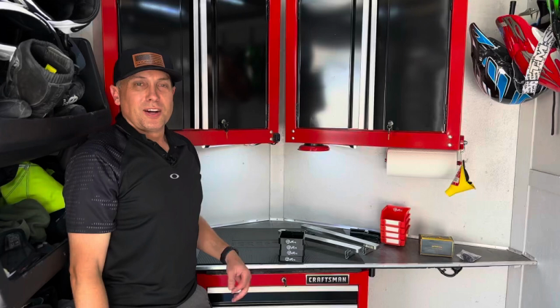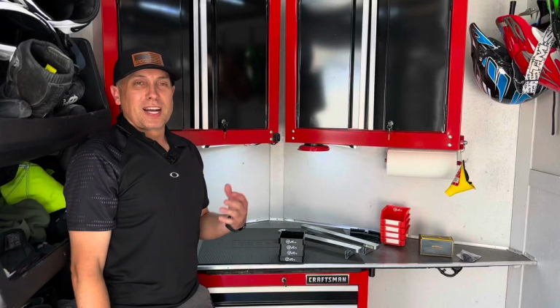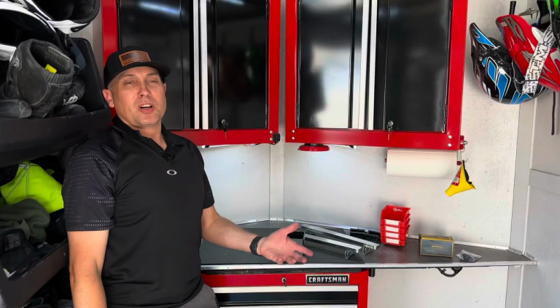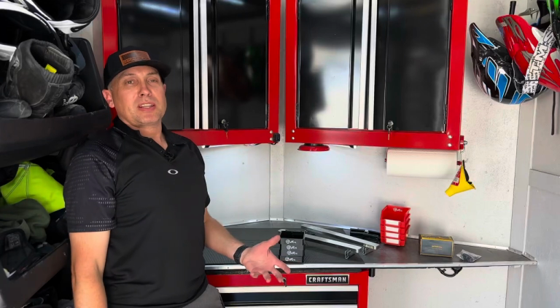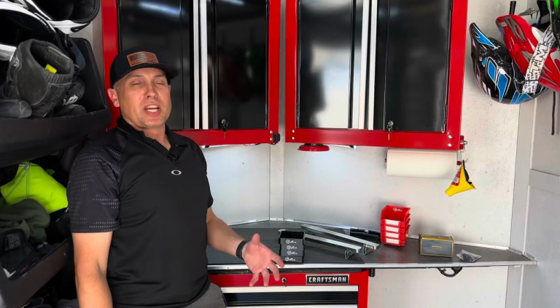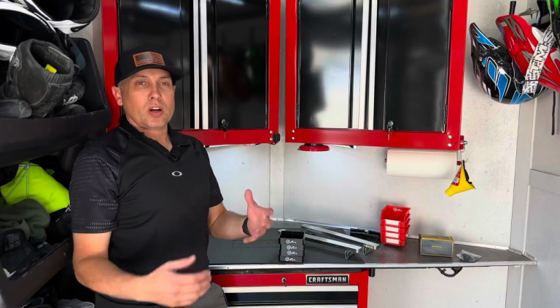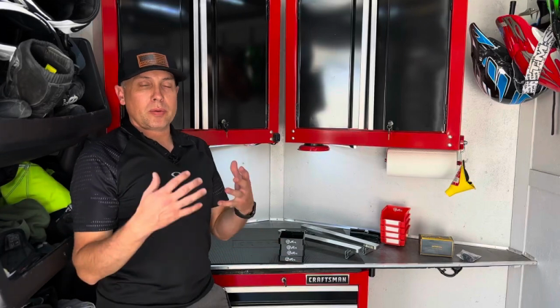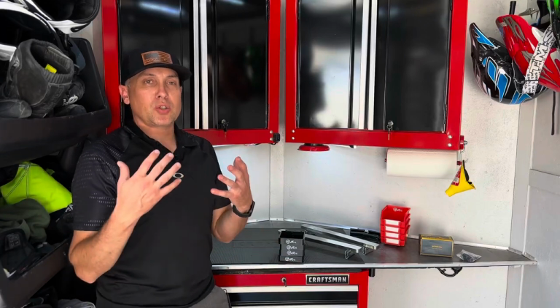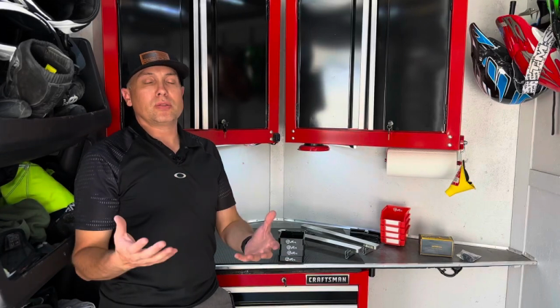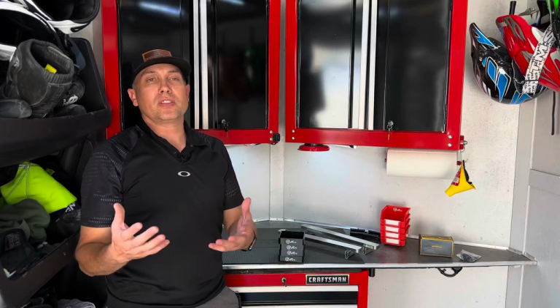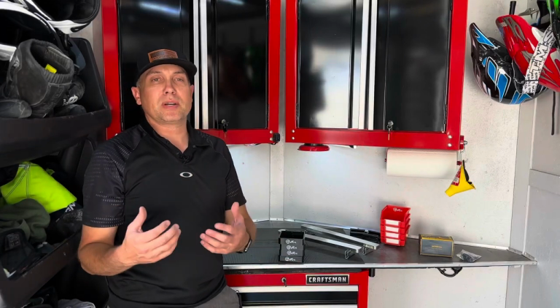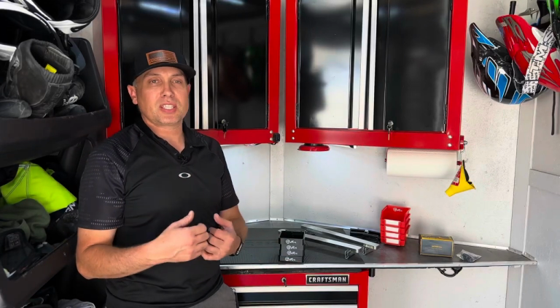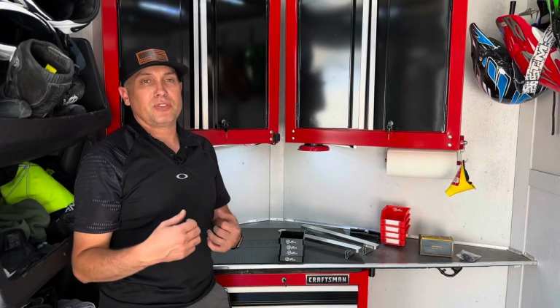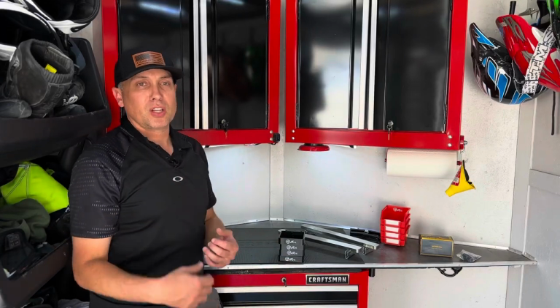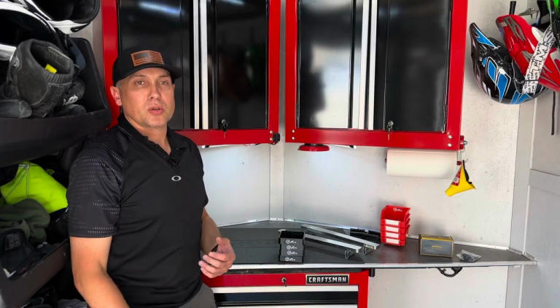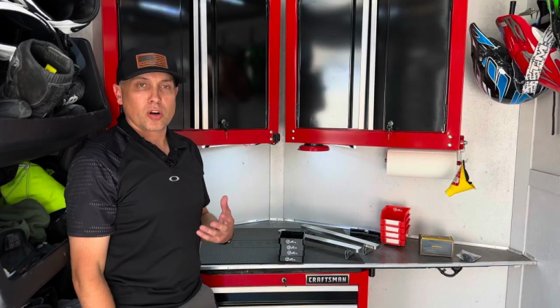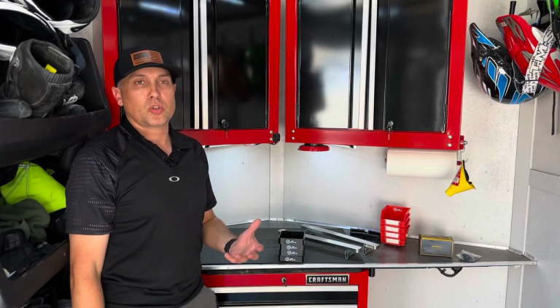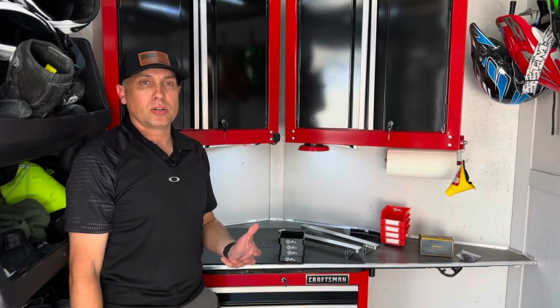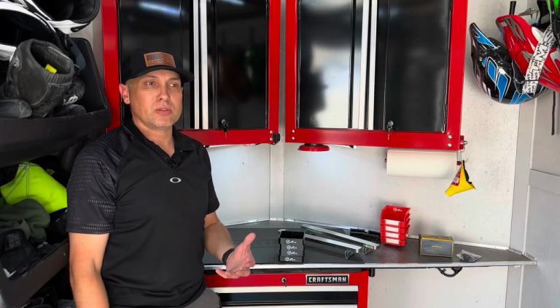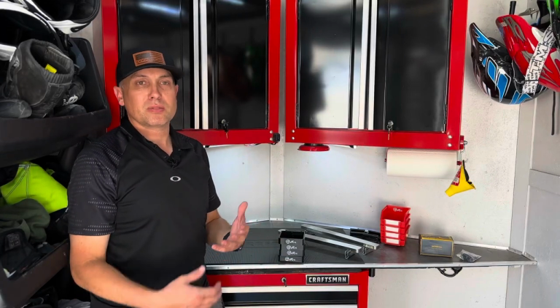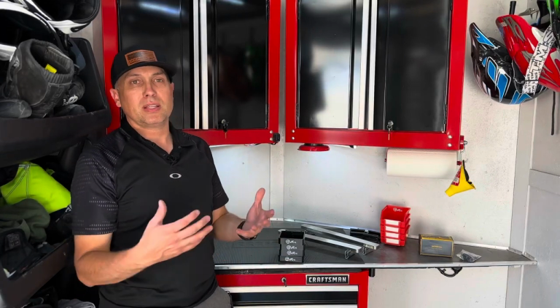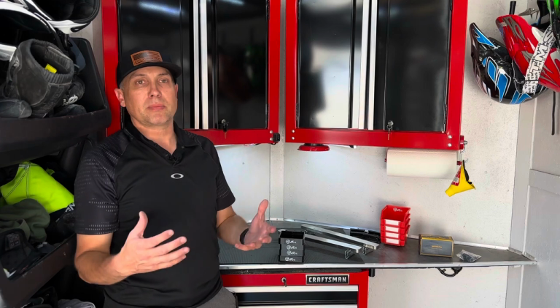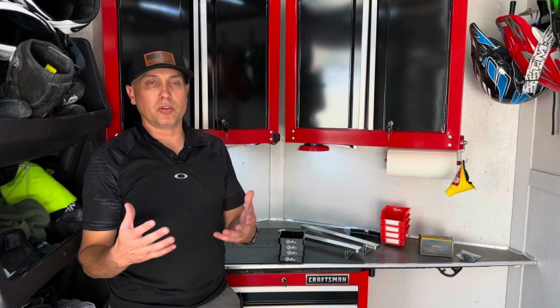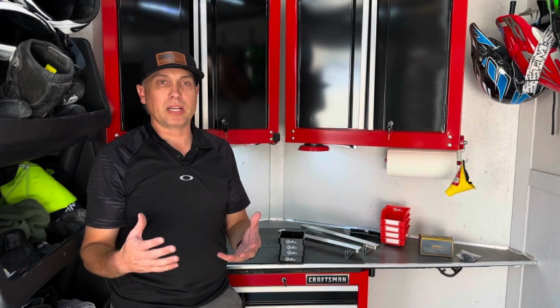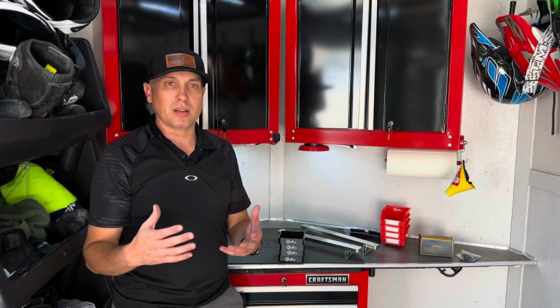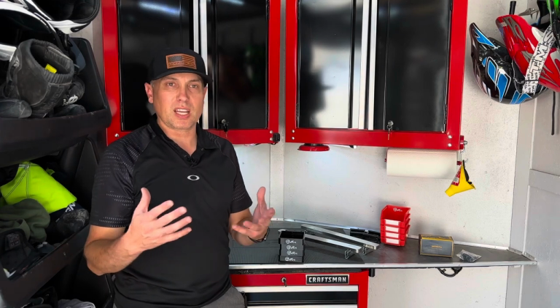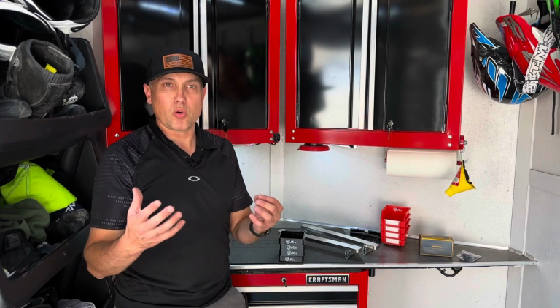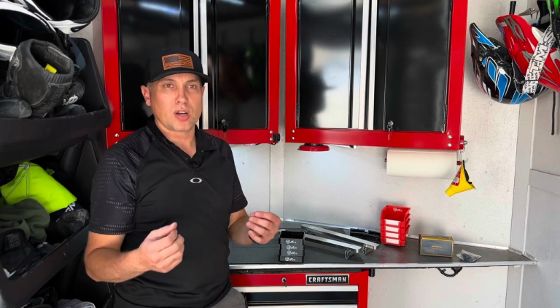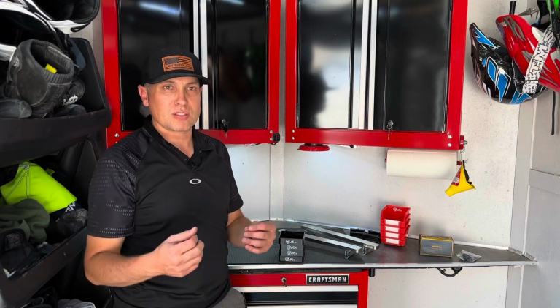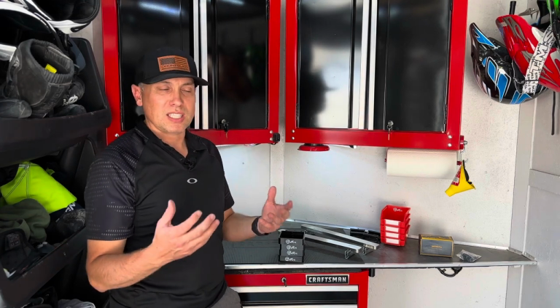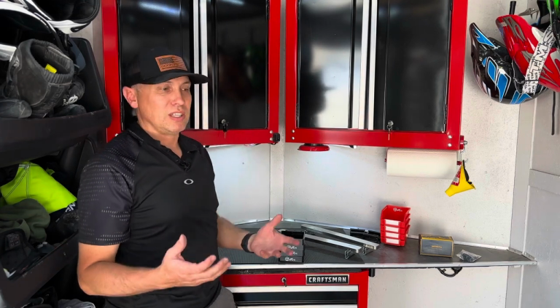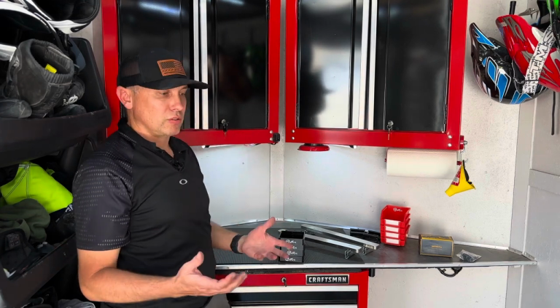Alright guys, welcome back to the channel. Welcome to my trailer. This is my 16-foot enclosed cargo trailer. I use this mainly as my dirt bike, kind of like motocross, ATV trailer.